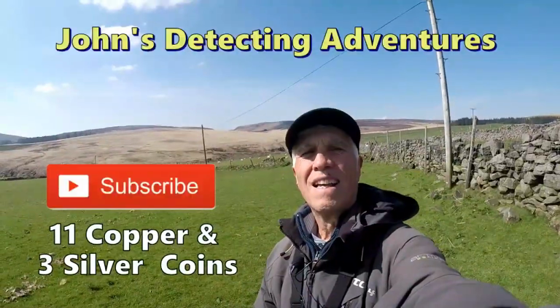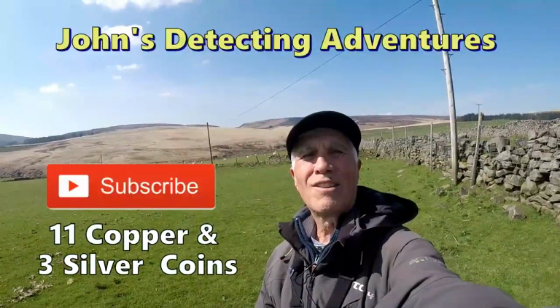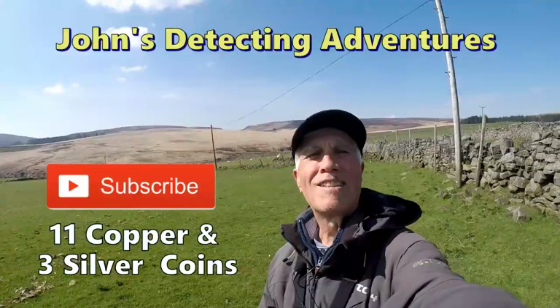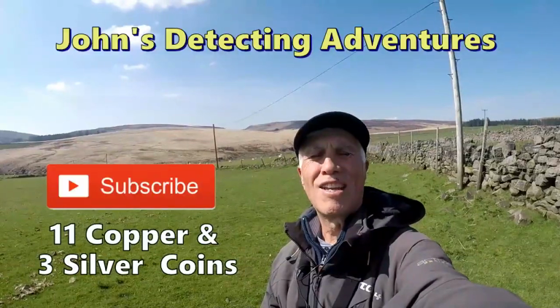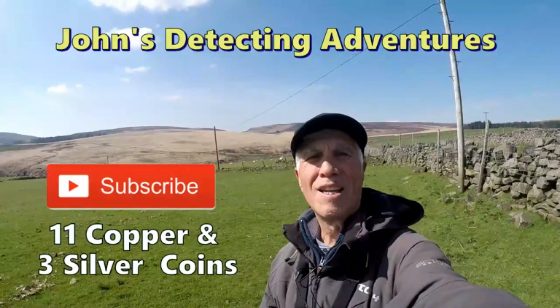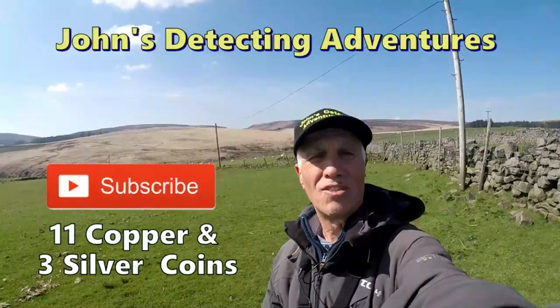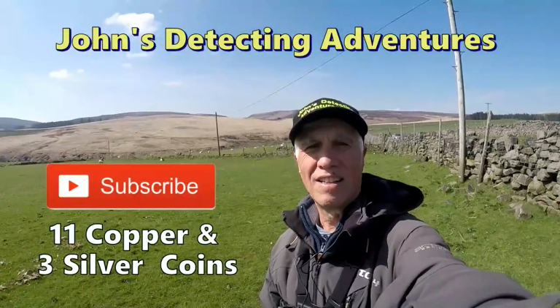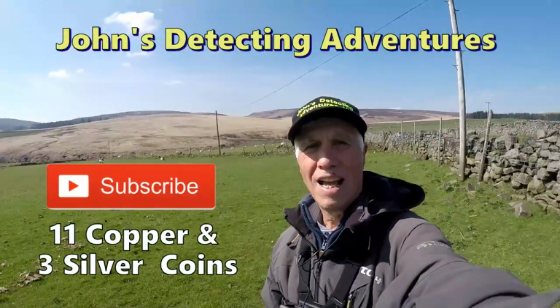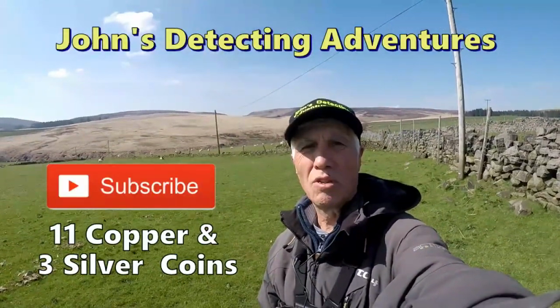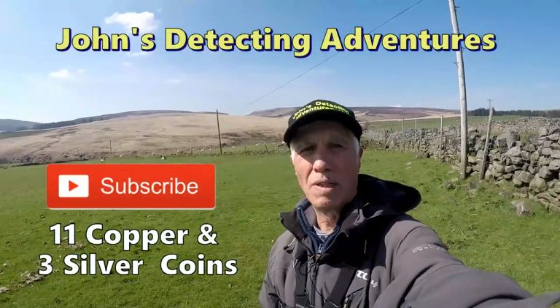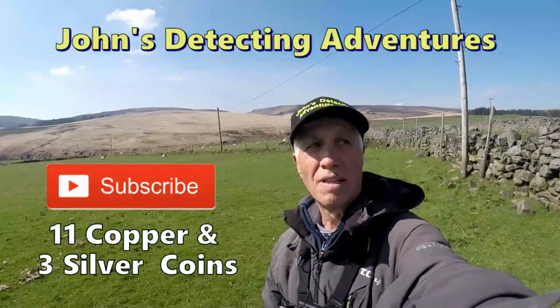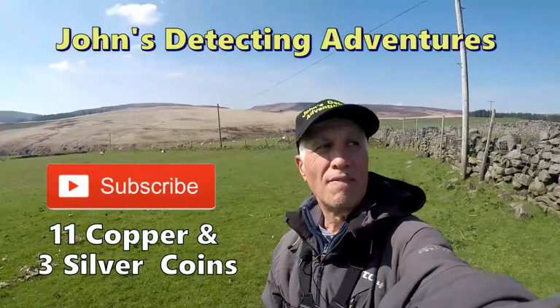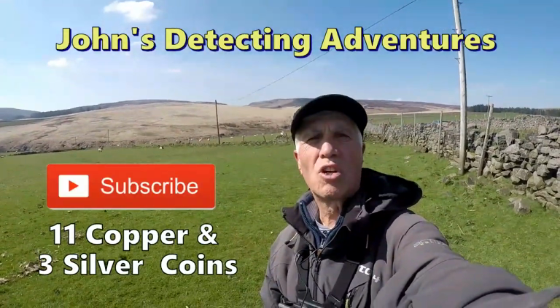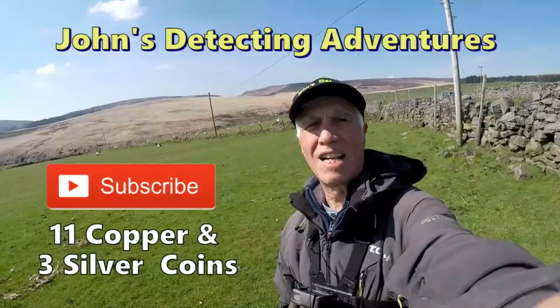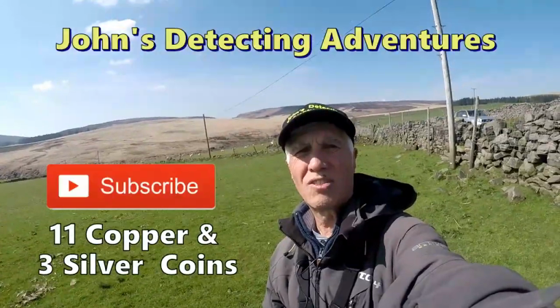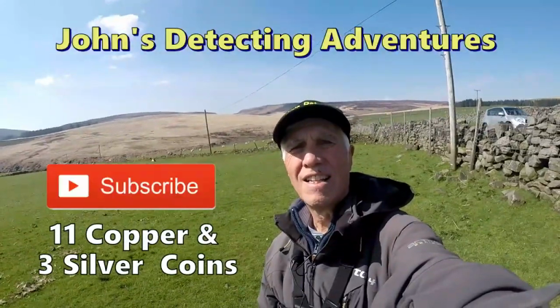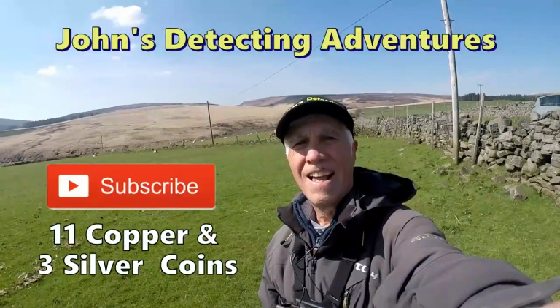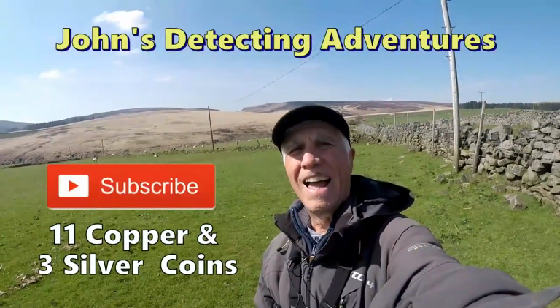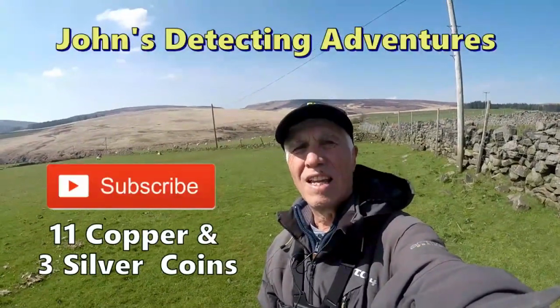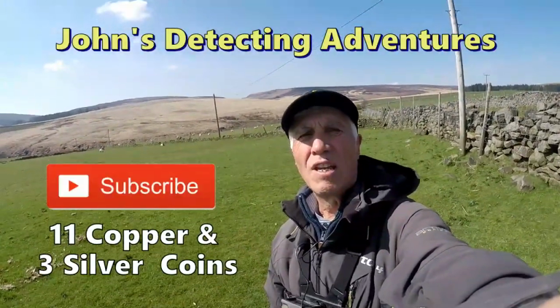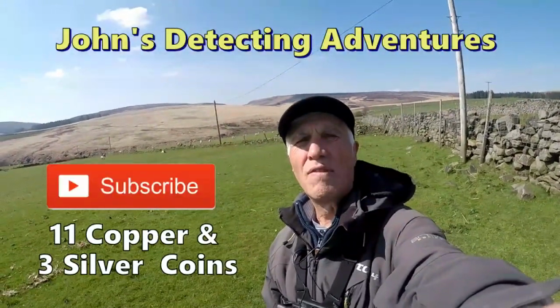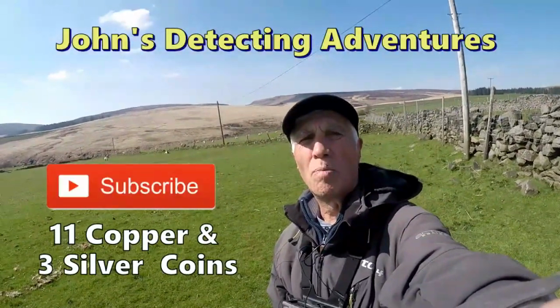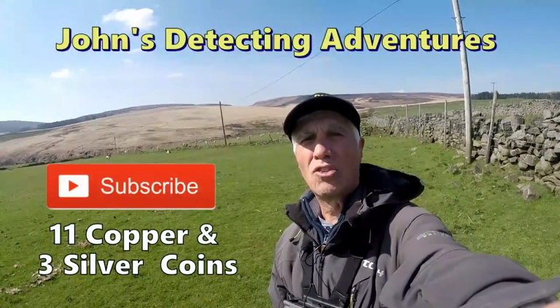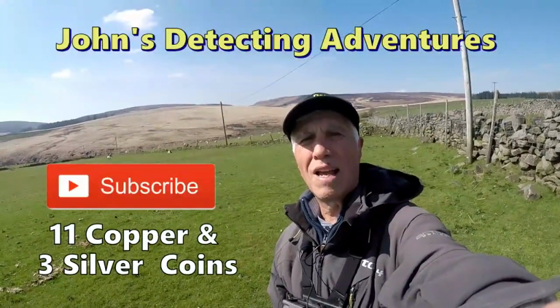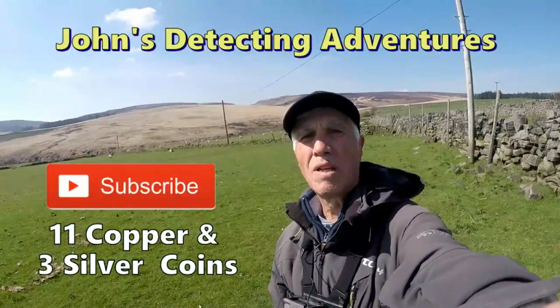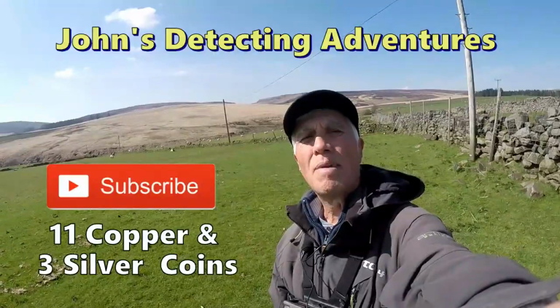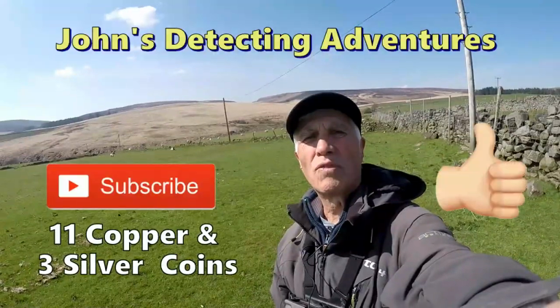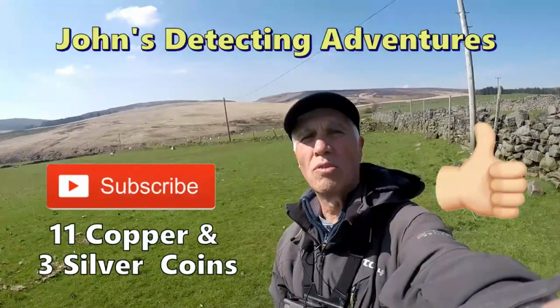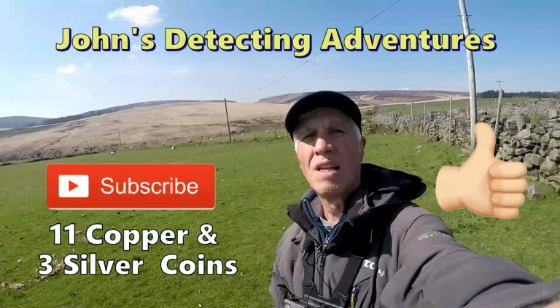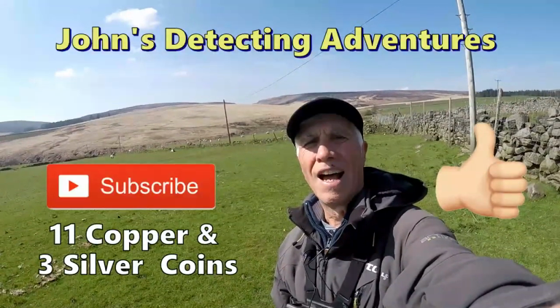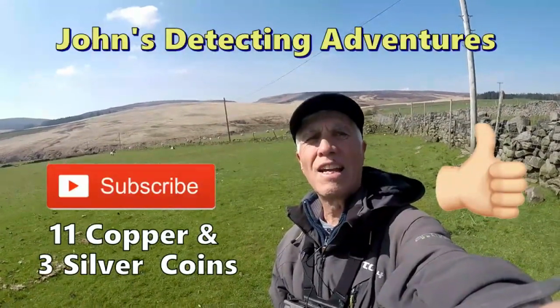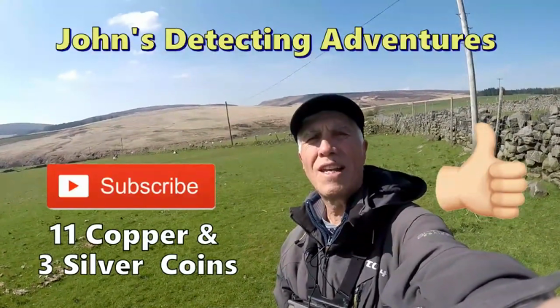Well, I've had another fantastic day detecting. Absolutely silver. I've got quite an artifact. If you like the video, please subscribe, press the notification button, and I'll catch you on the next one.